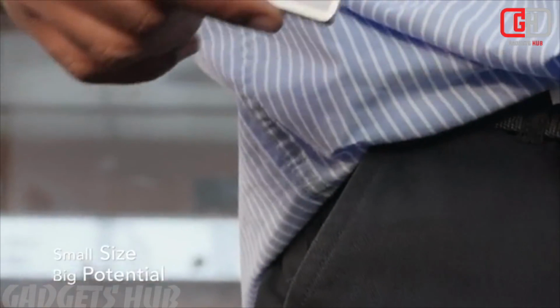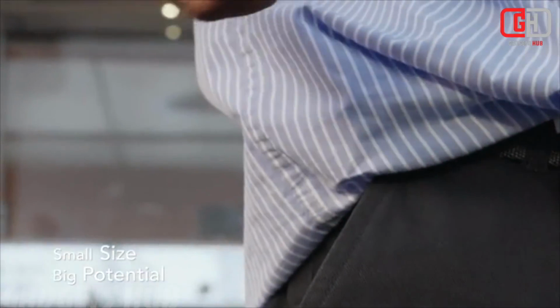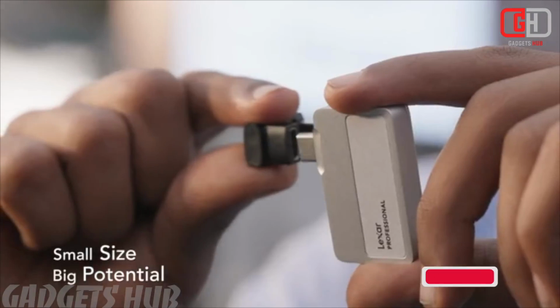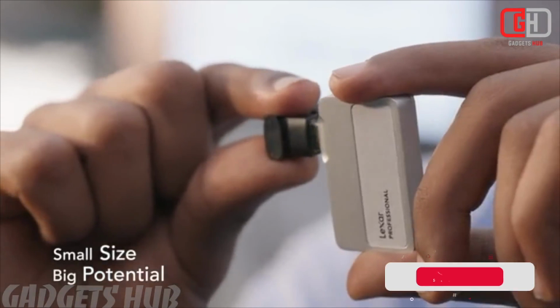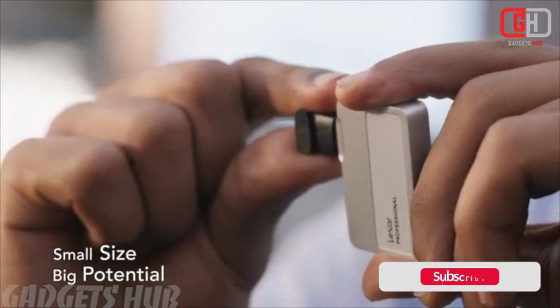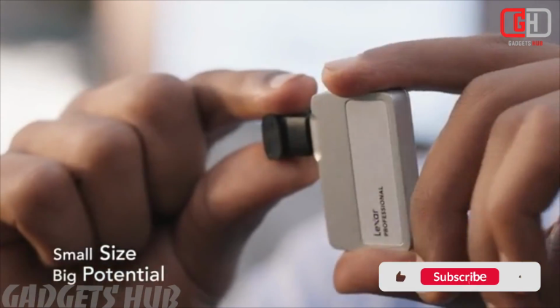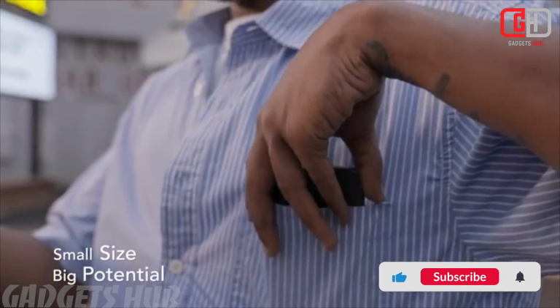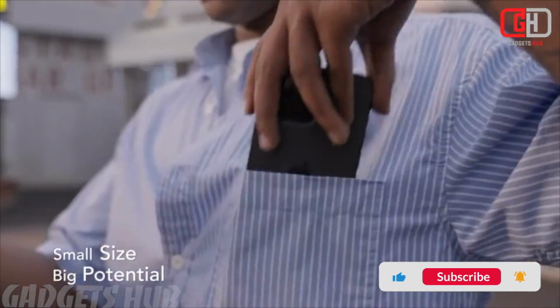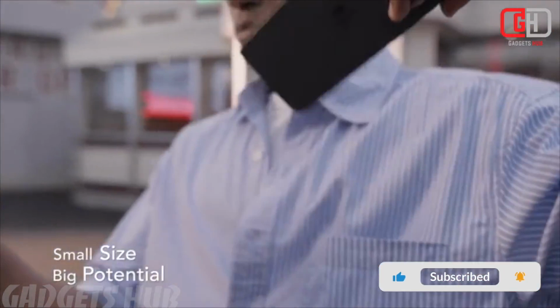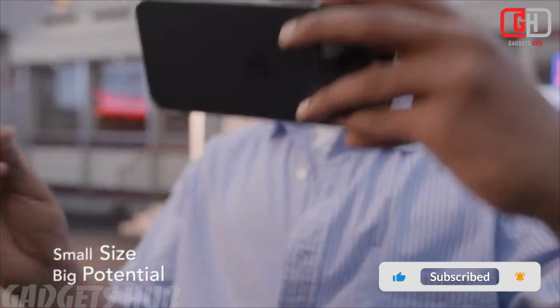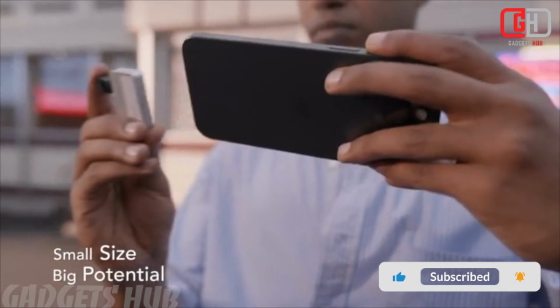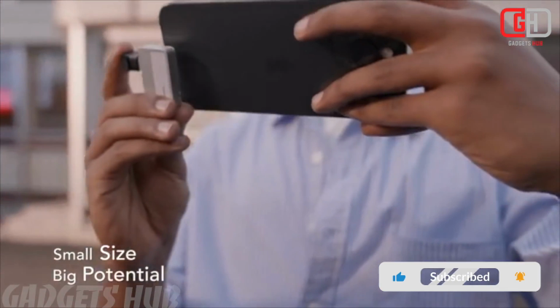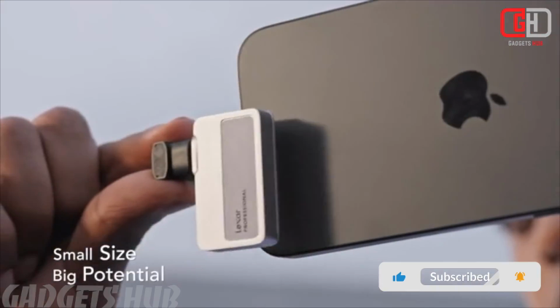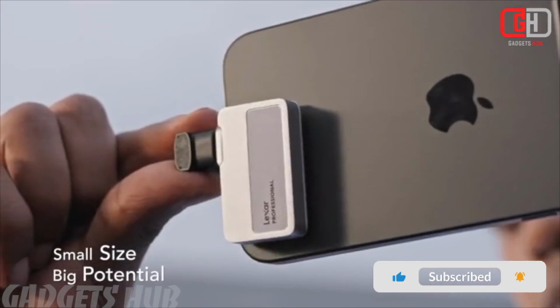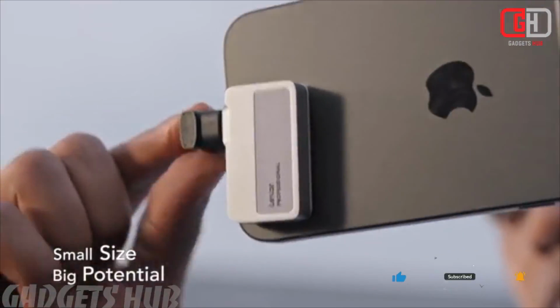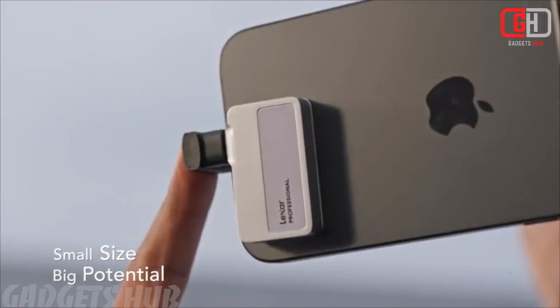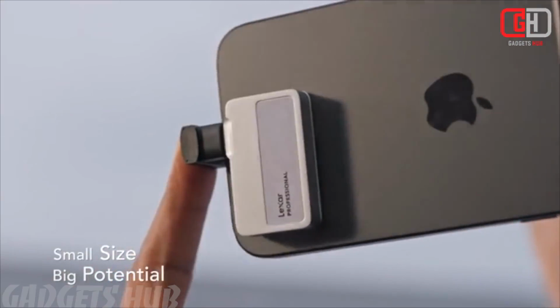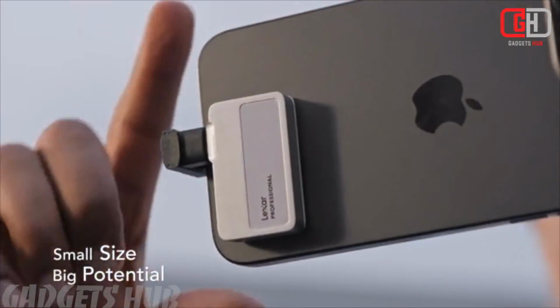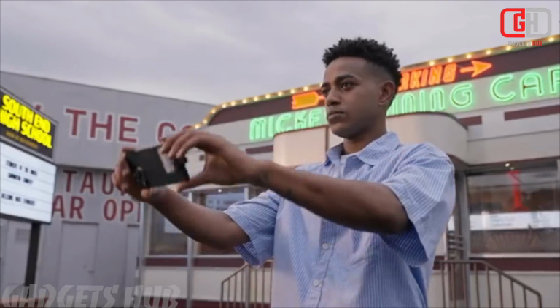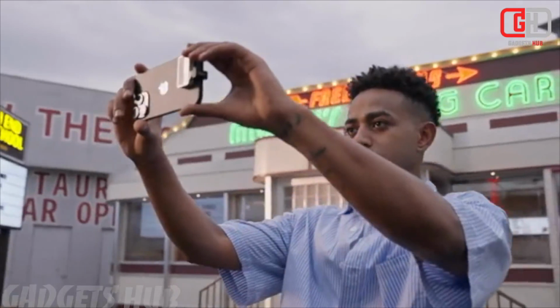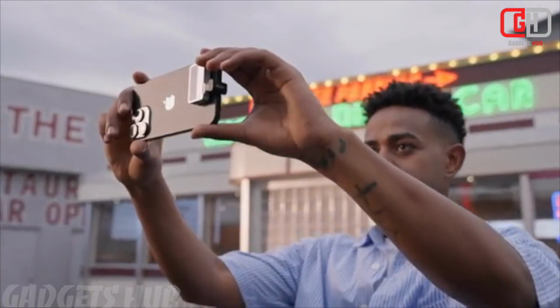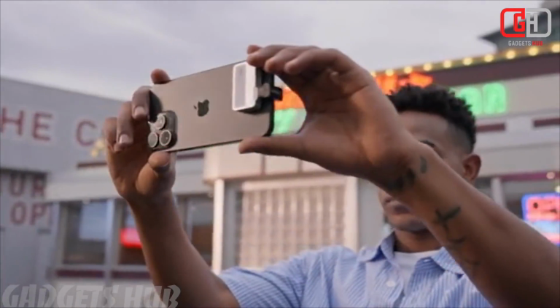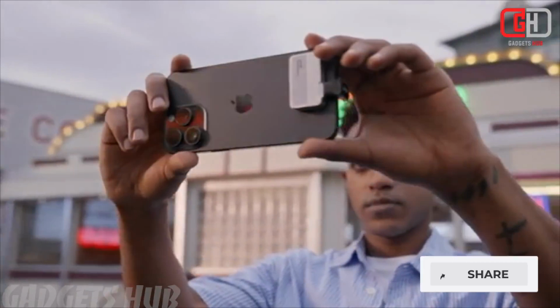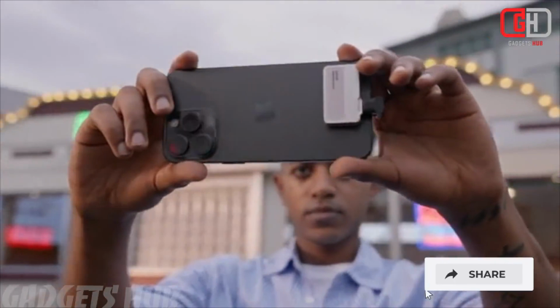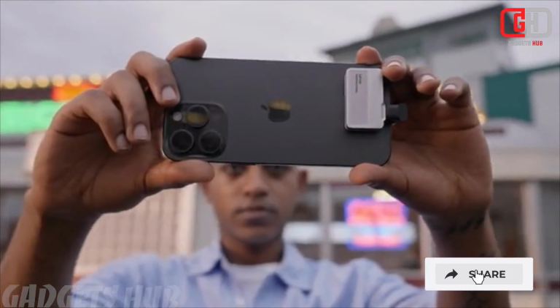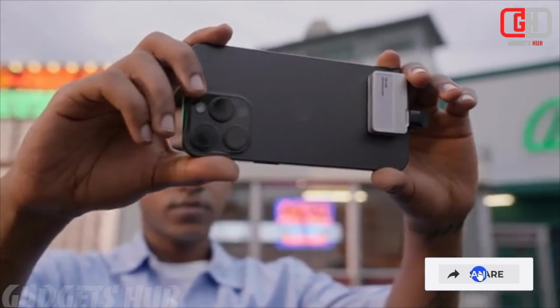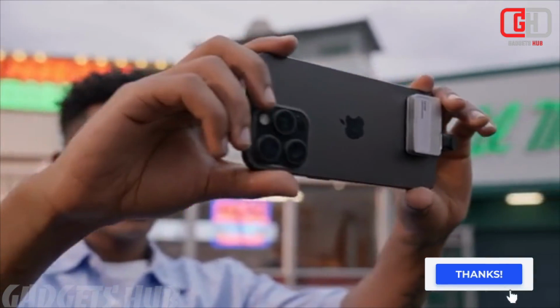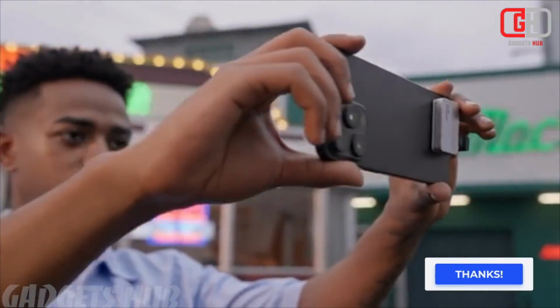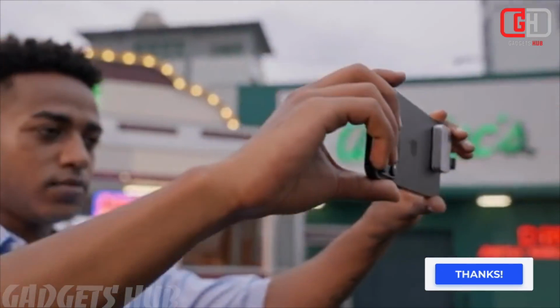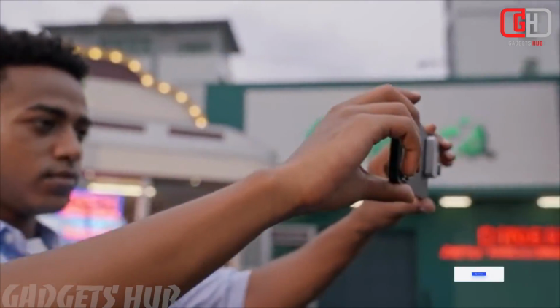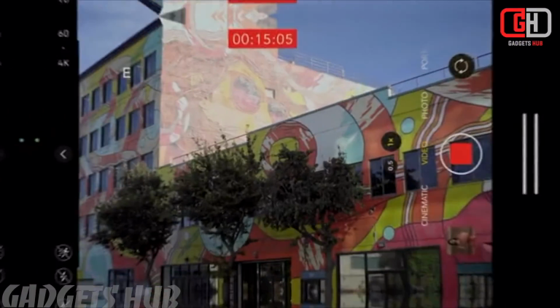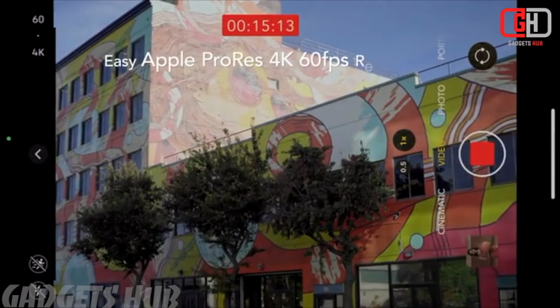High-Speed Performance: Equipped with a USB 3.2 Gen 2 interface, it offers impressive read speeds up to 1,050 MB per second and write speeds up to 1,000 MB per second.